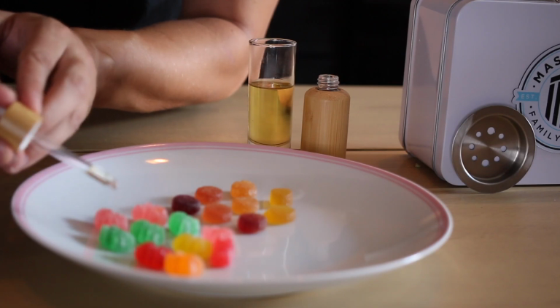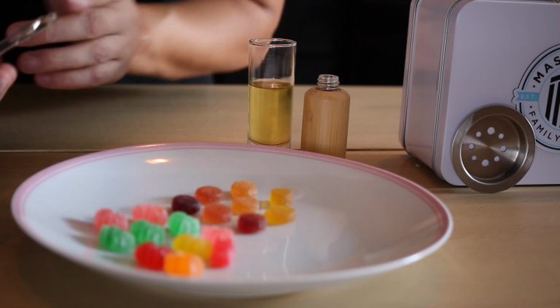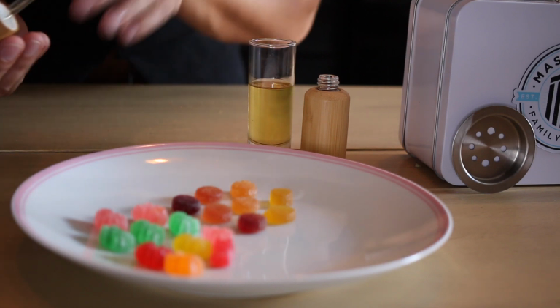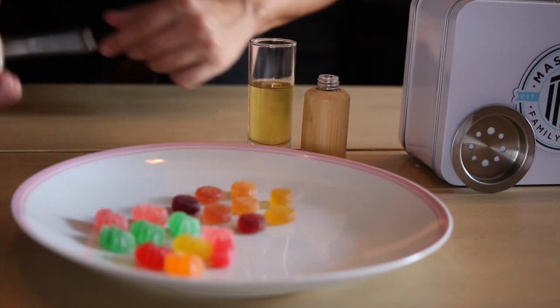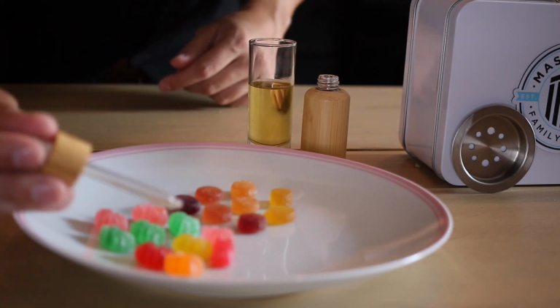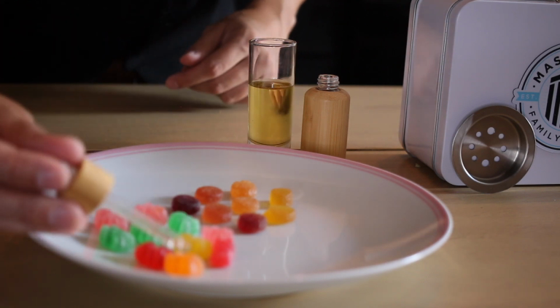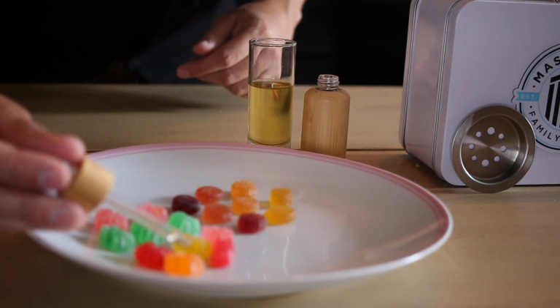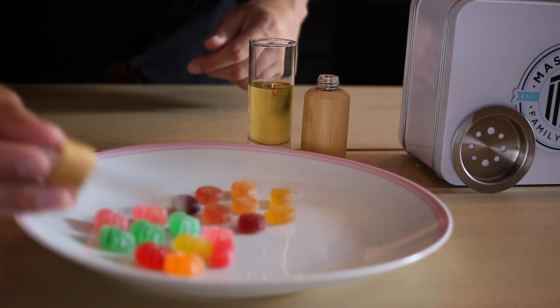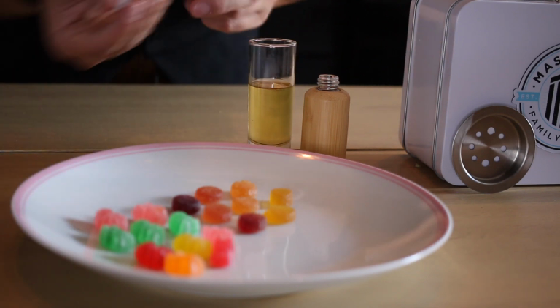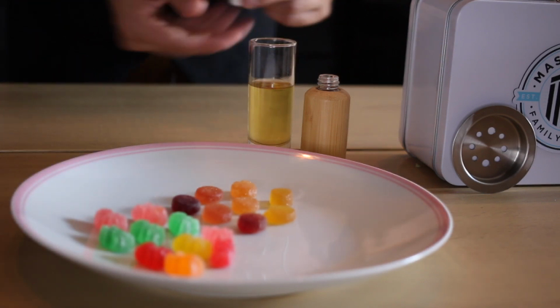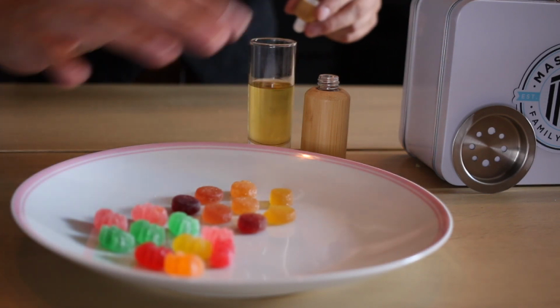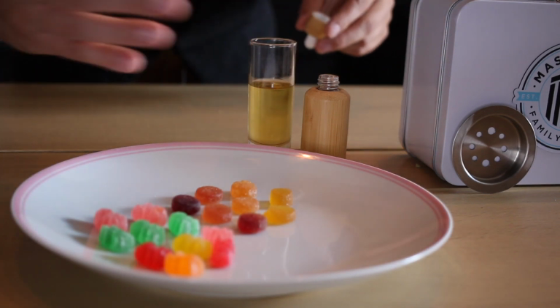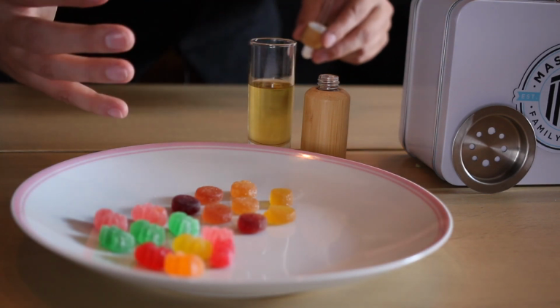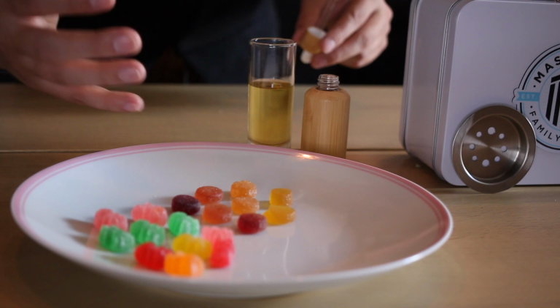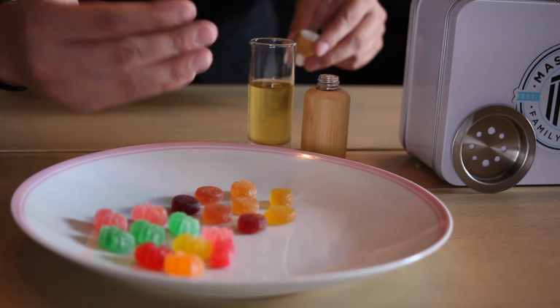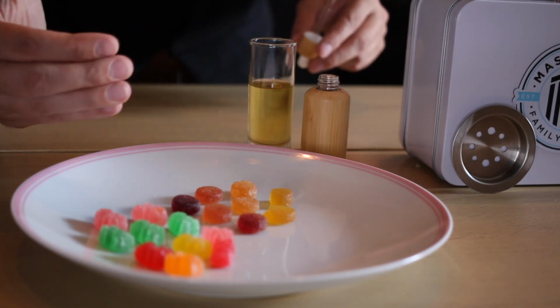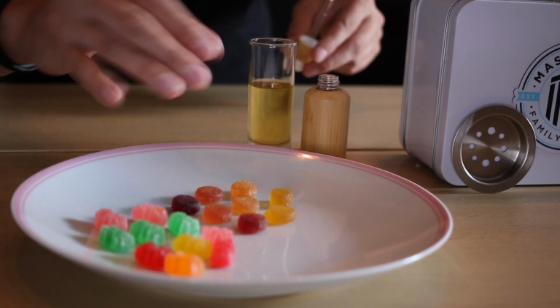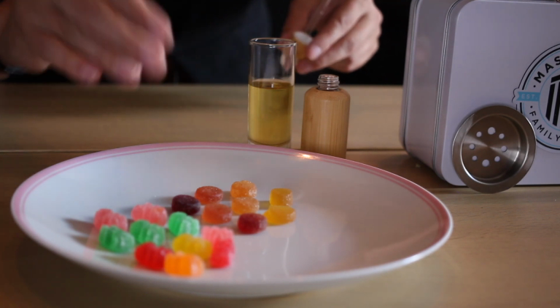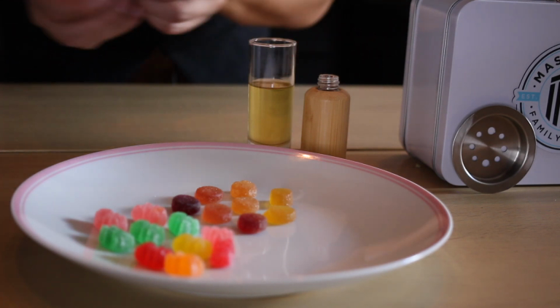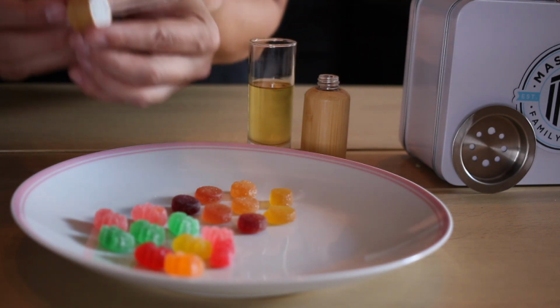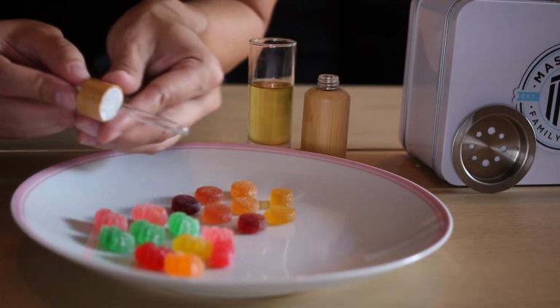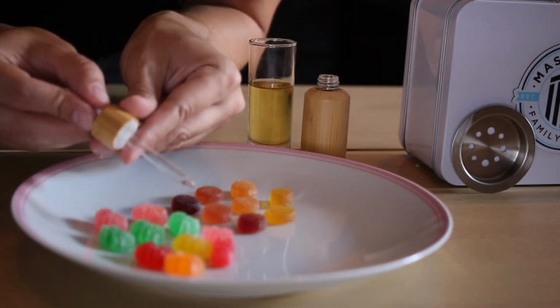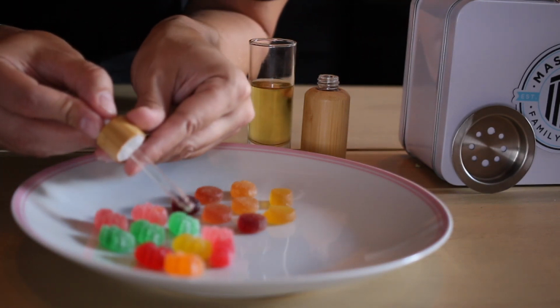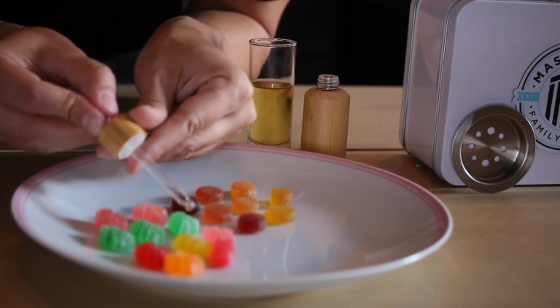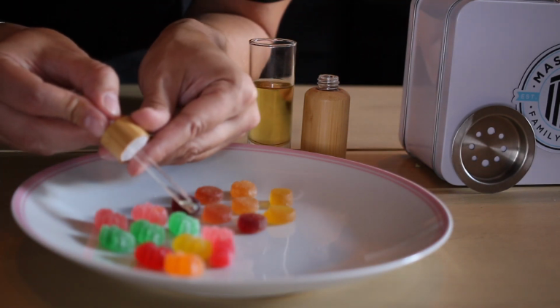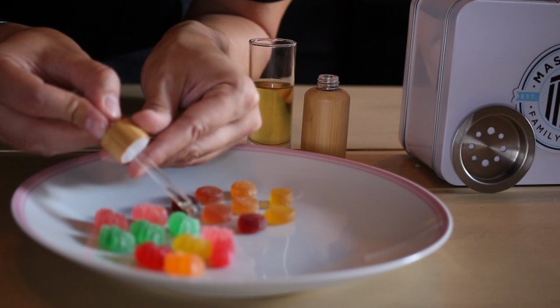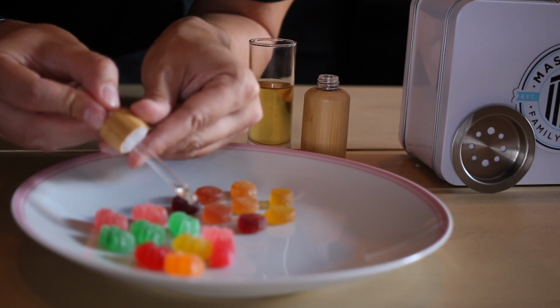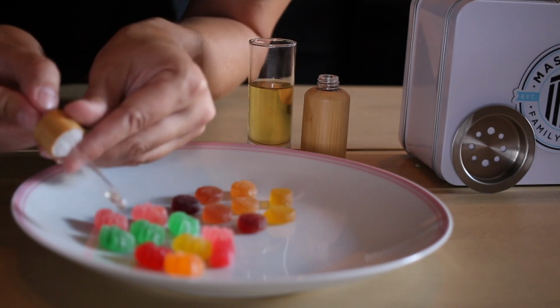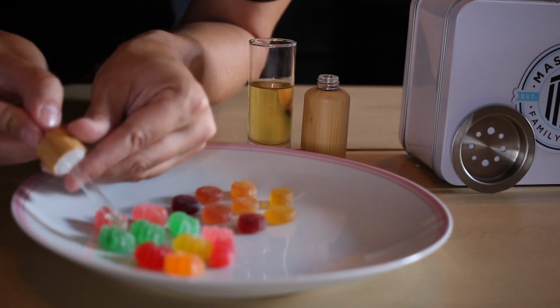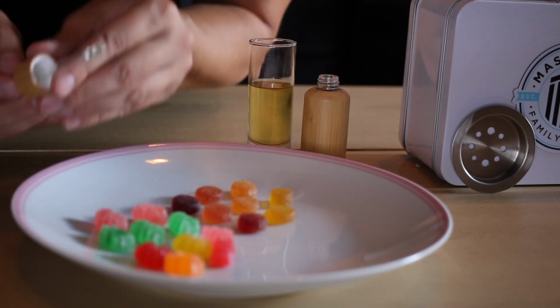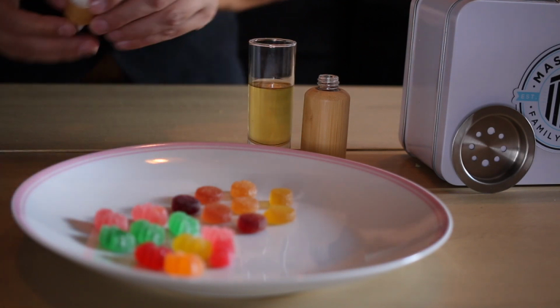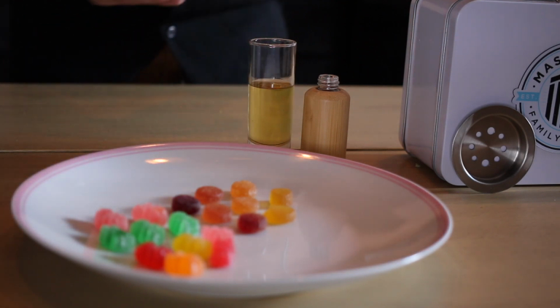Now we'll just give it some time and let them dry out. You can even place them in front of a fan to let them dry that way. As they dry out, we'll see if we can add some more. If you notice there are some sugar areas that haven't been hit, feel free to add another drop or two there.